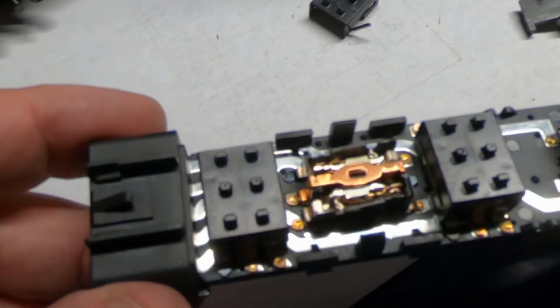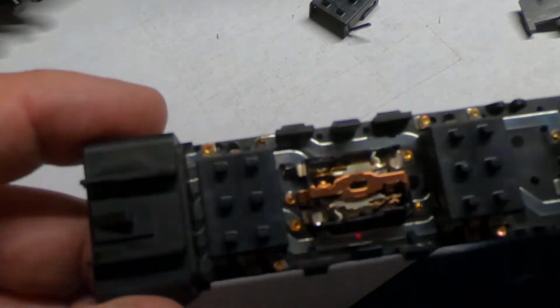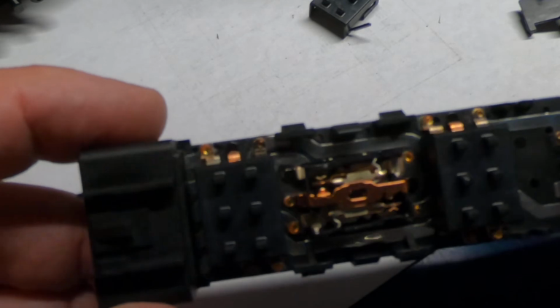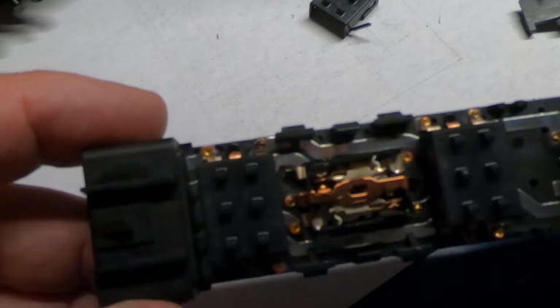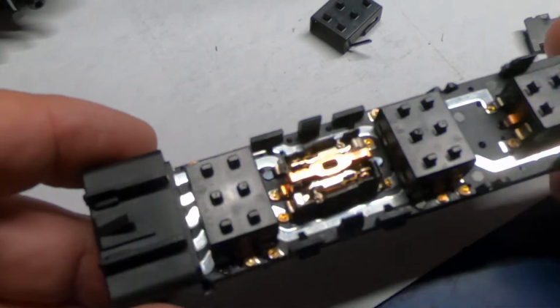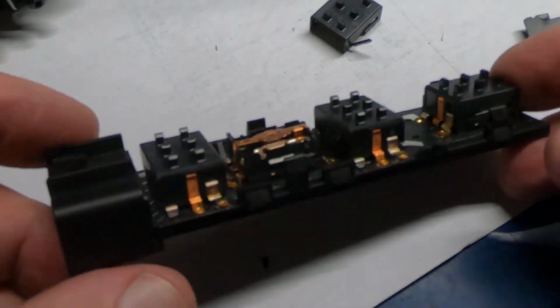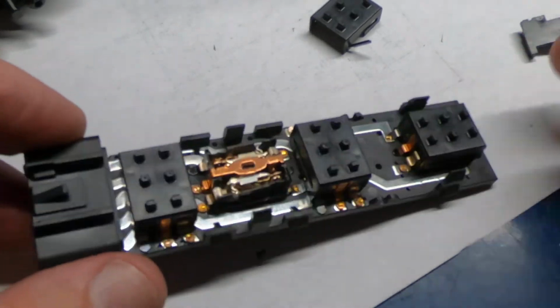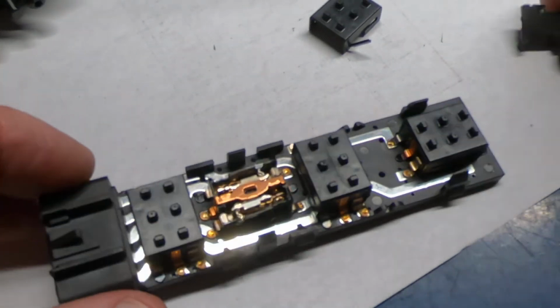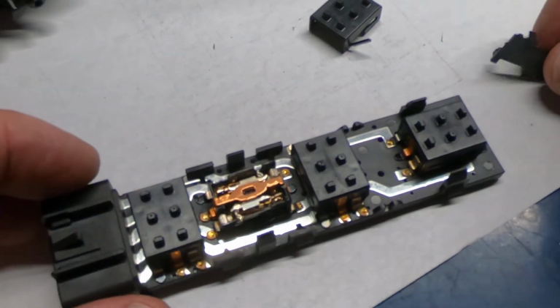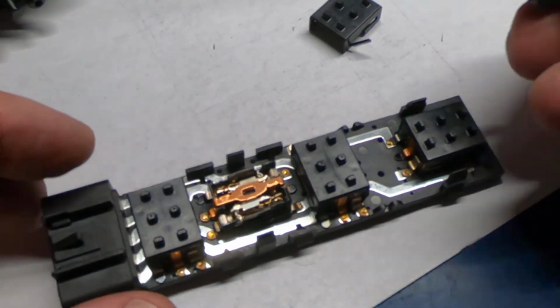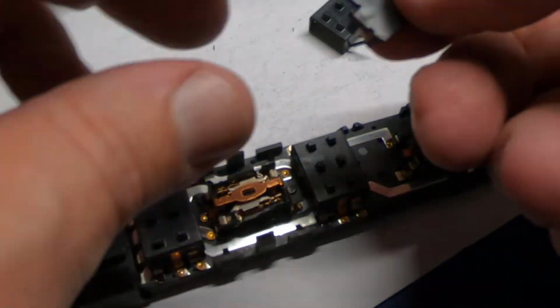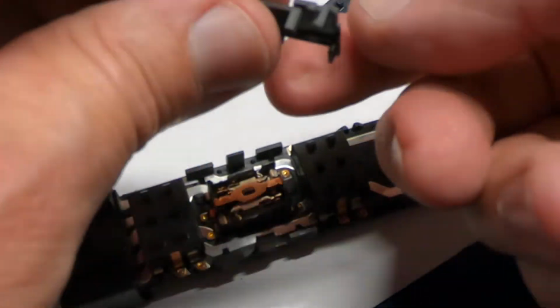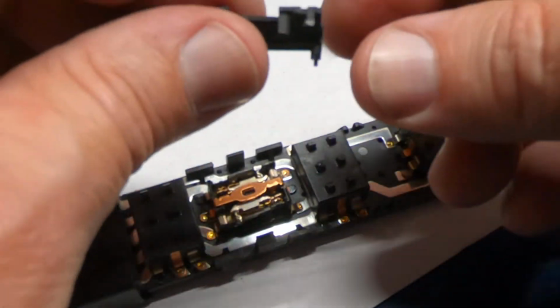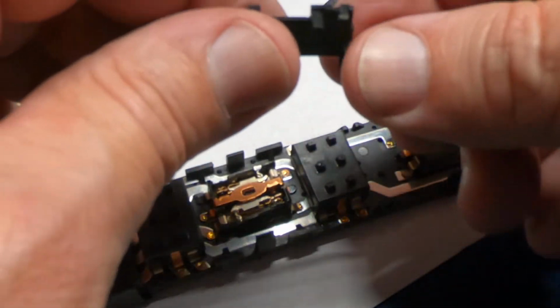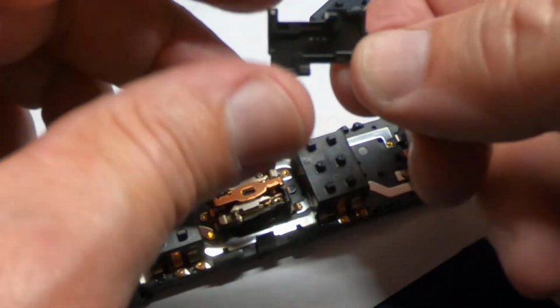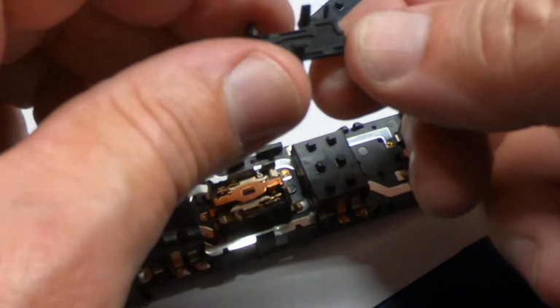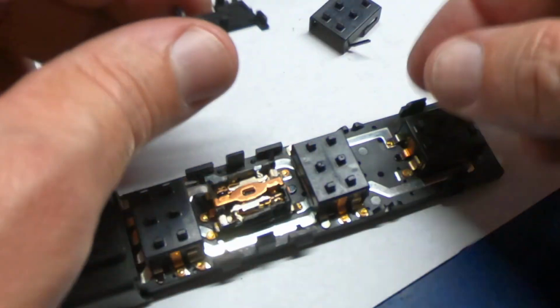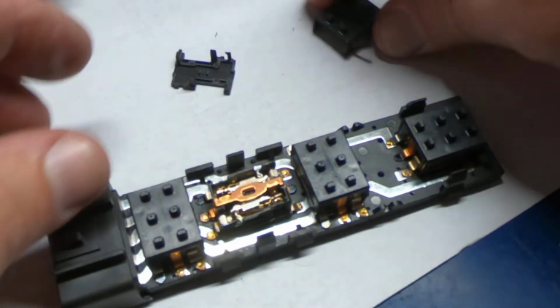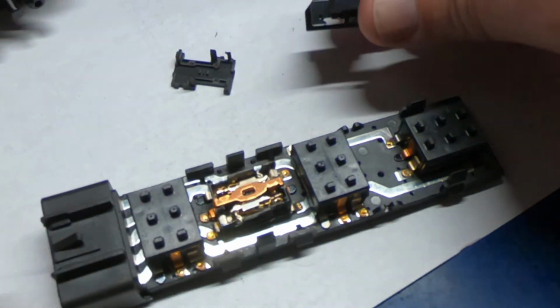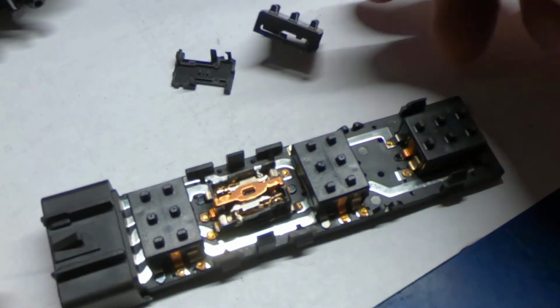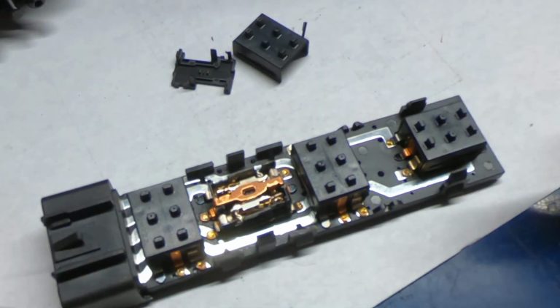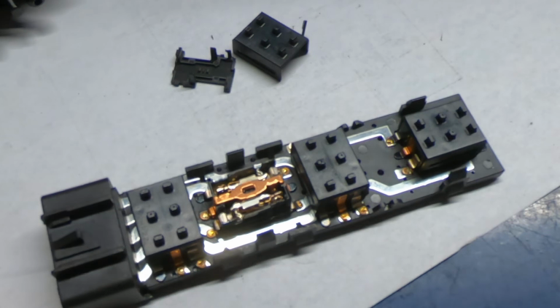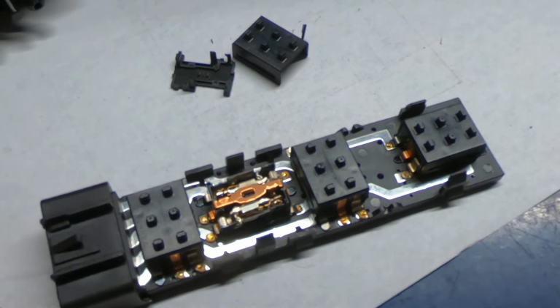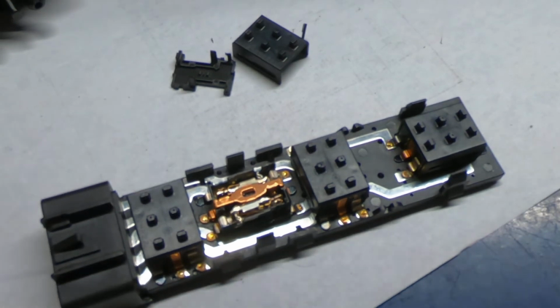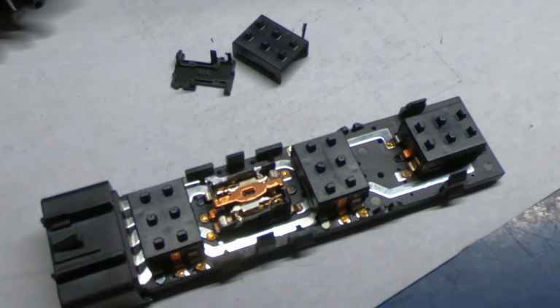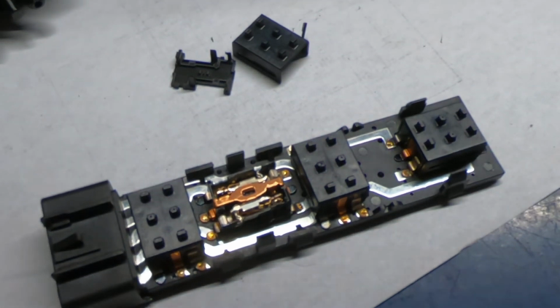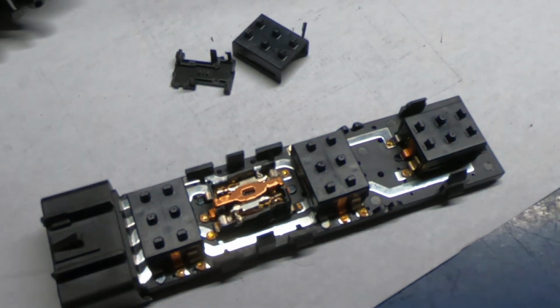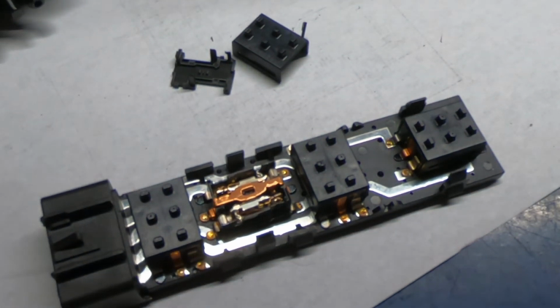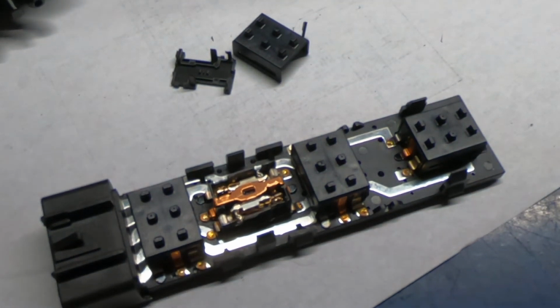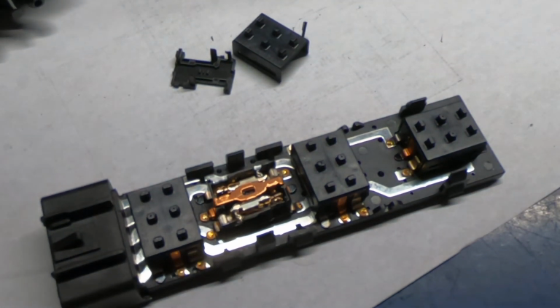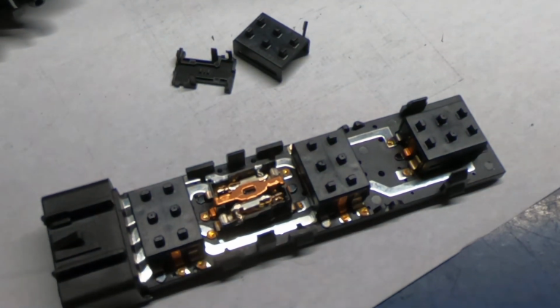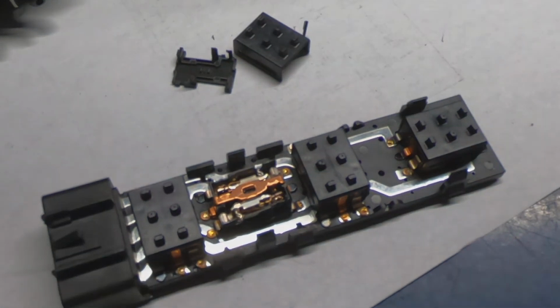If you just absolutely don't want to put any money into it, you can attempt to fix it, but you're going to want to be real careful taking this stuff apart. Anyway, that's it — you guys take care.